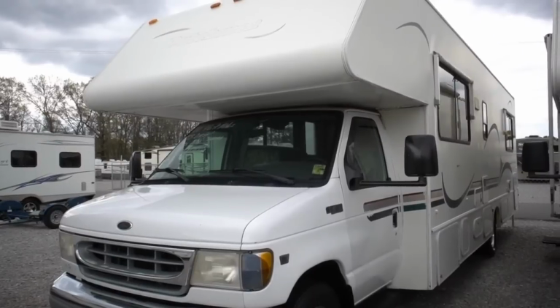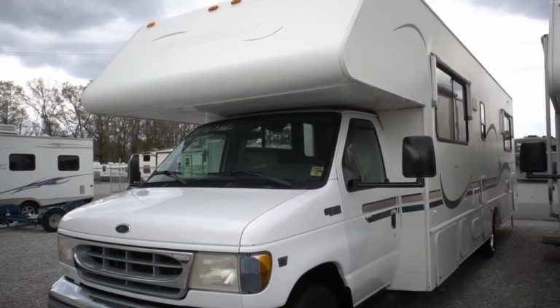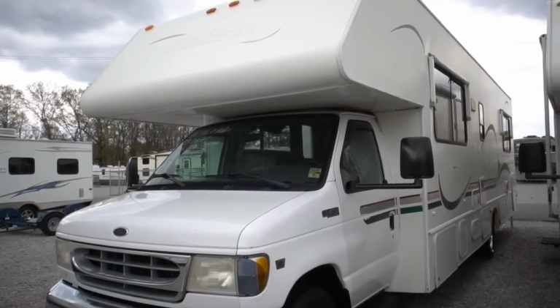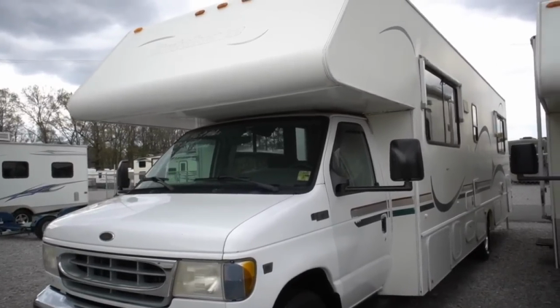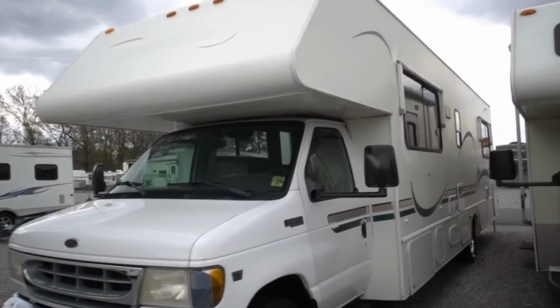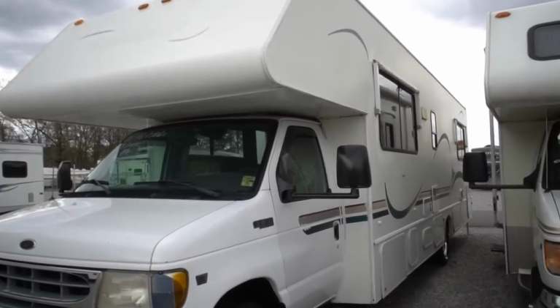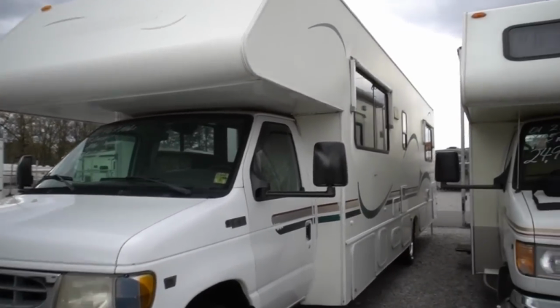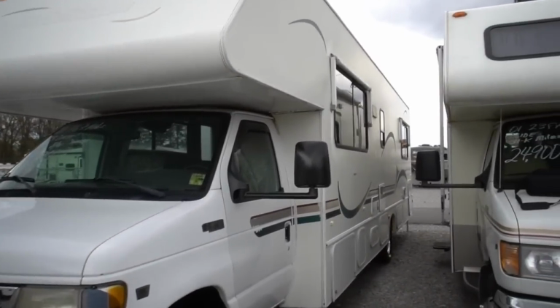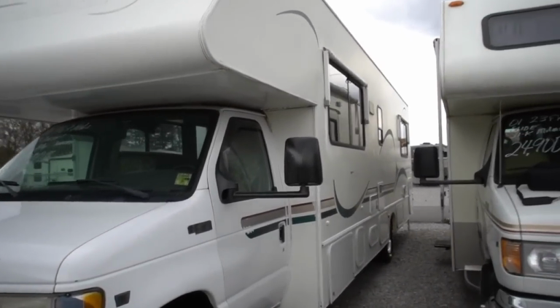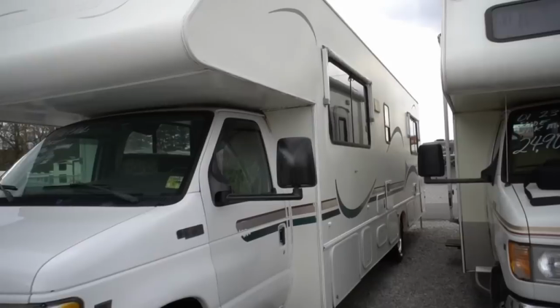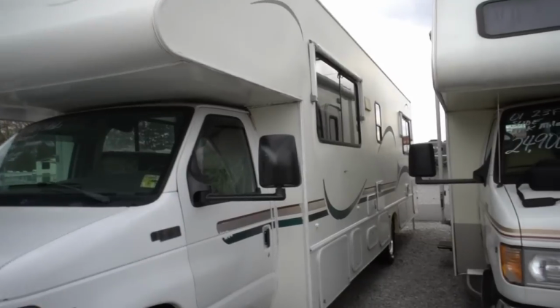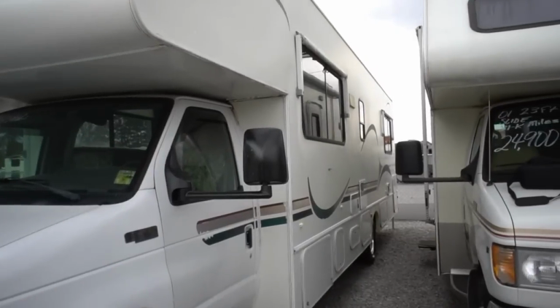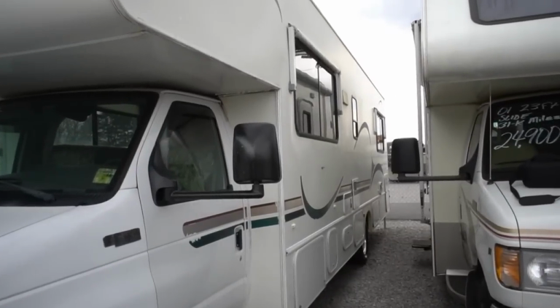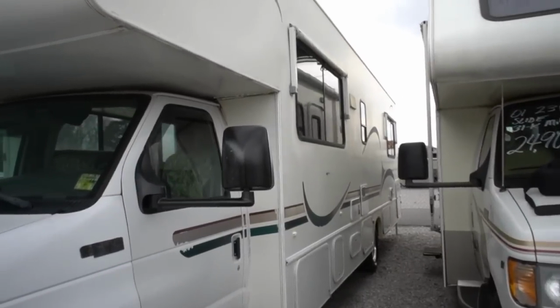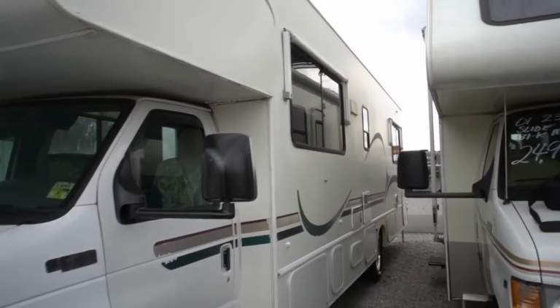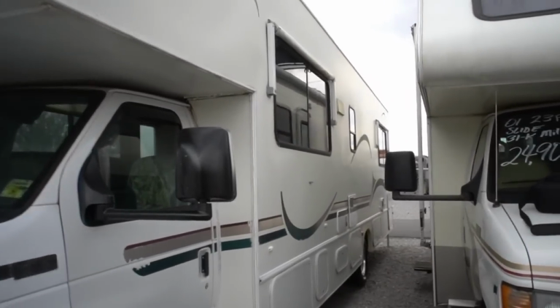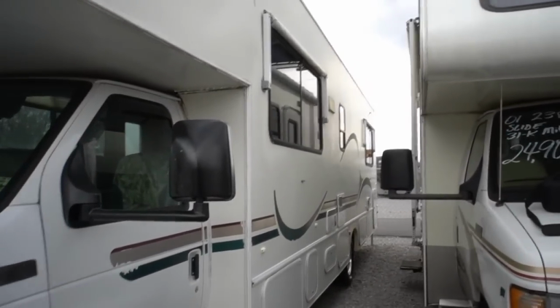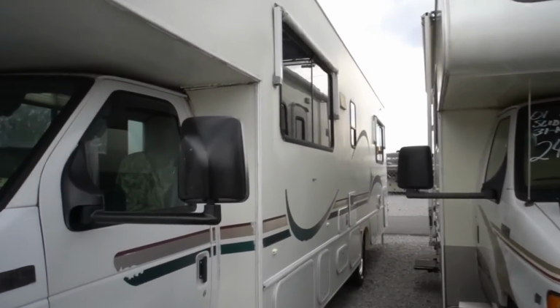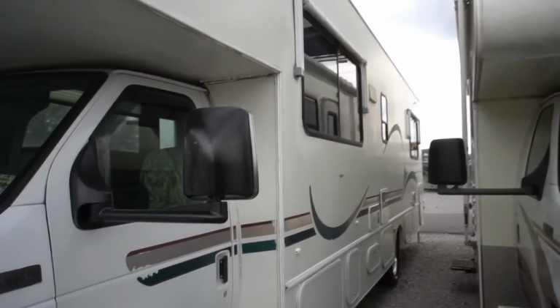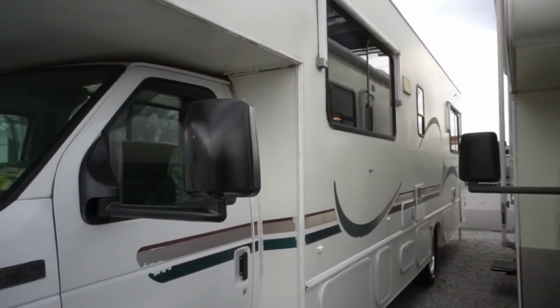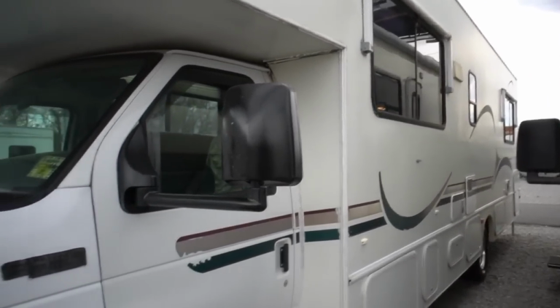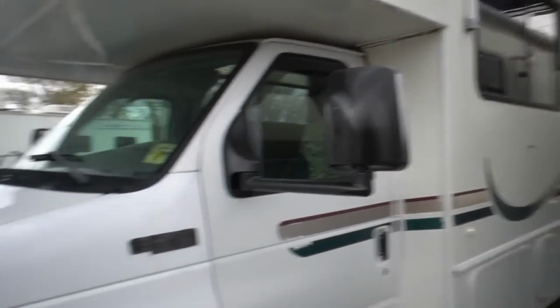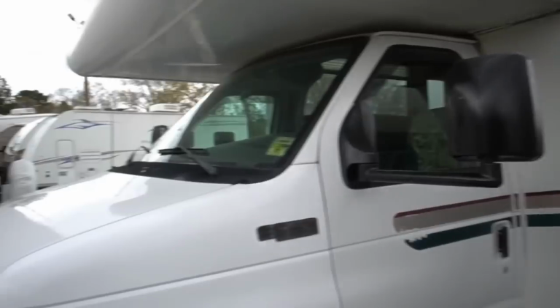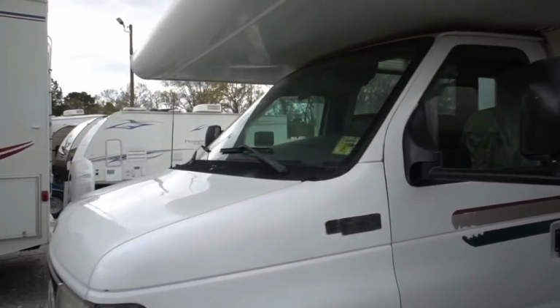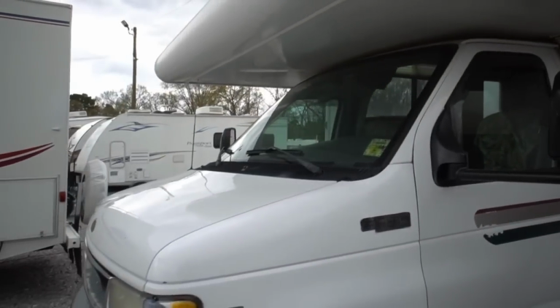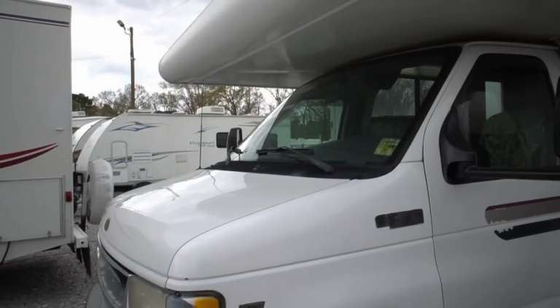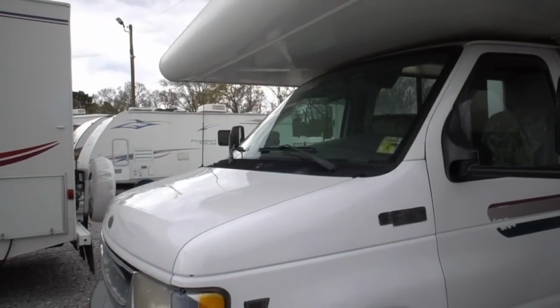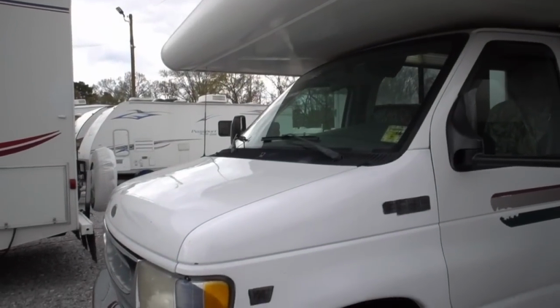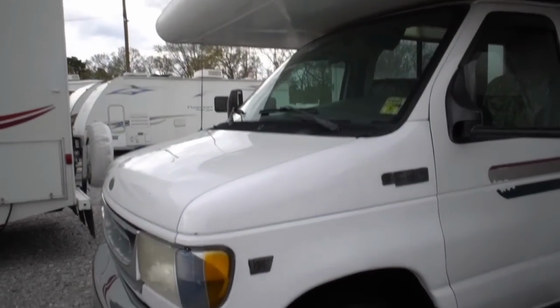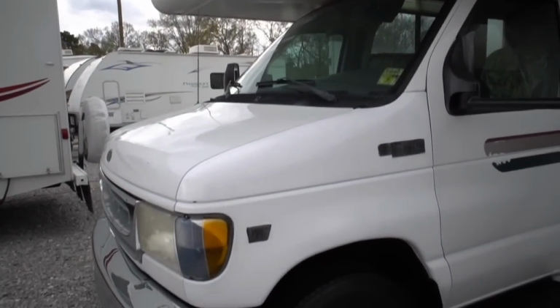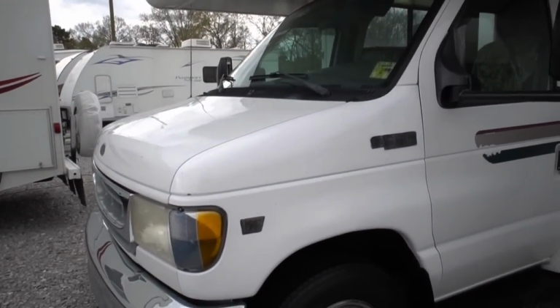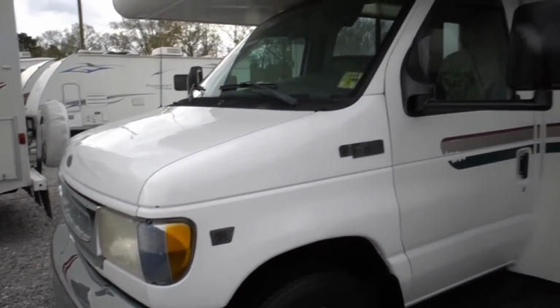Only 46,000 miles, 32 feet long. It's not perfect — it is a 19-year-old Dutchman, and I'm going to point out any flaws I see. Tires are good. We drove it about 600 miles in.